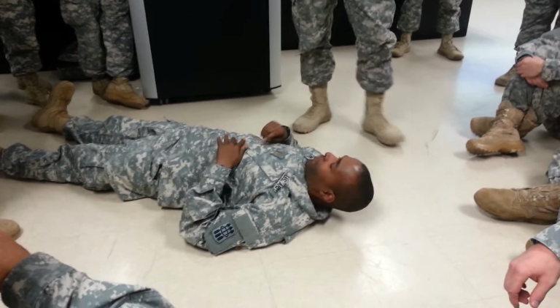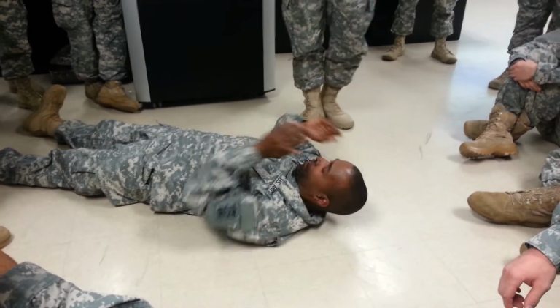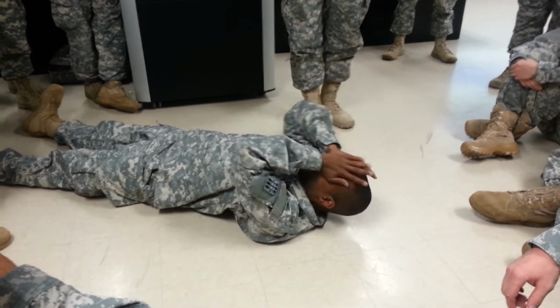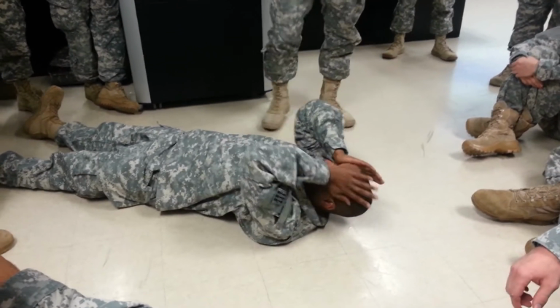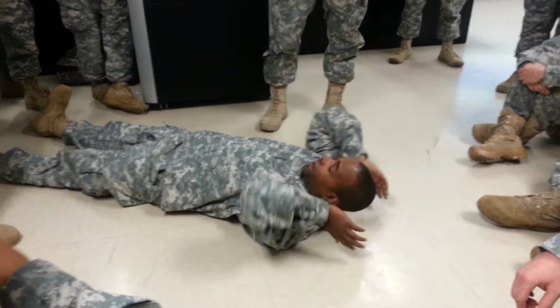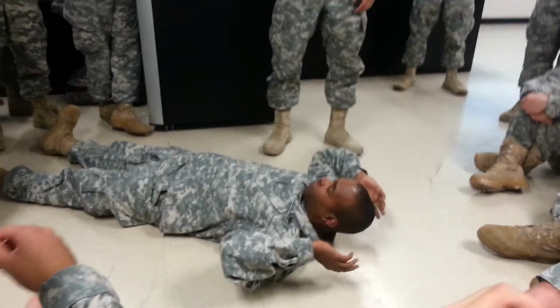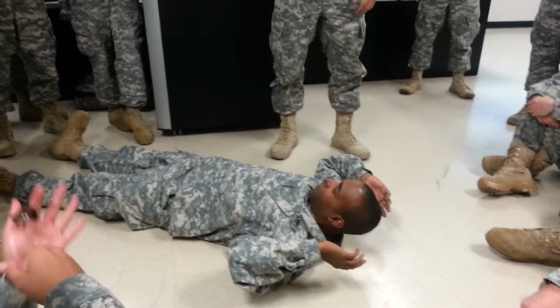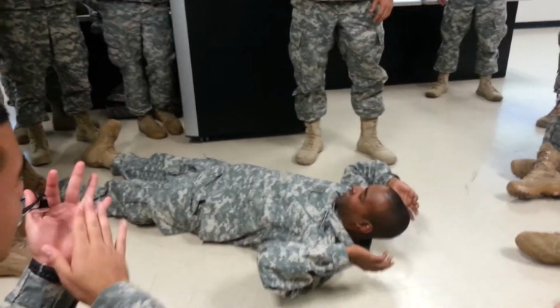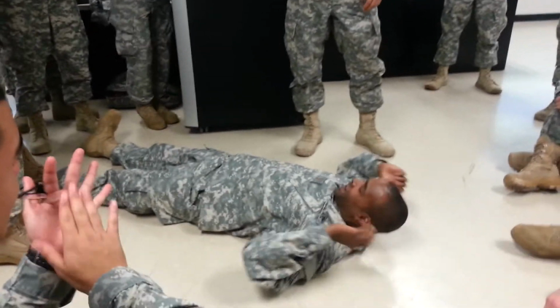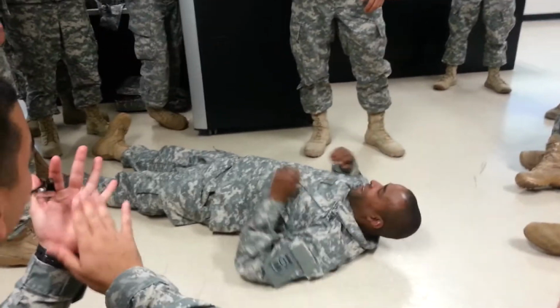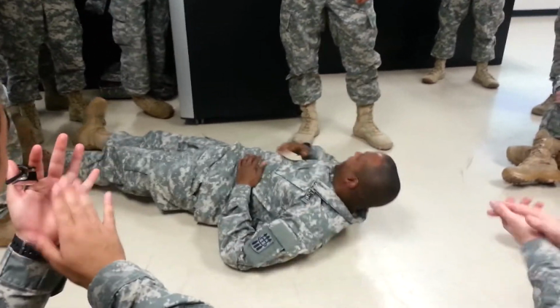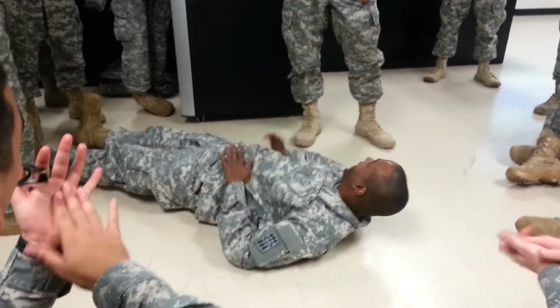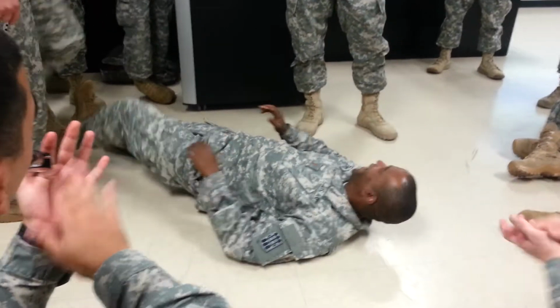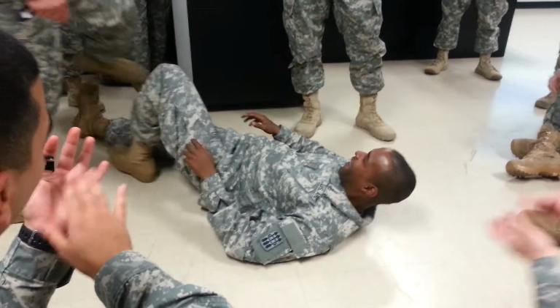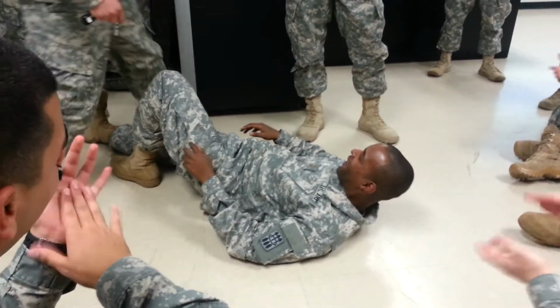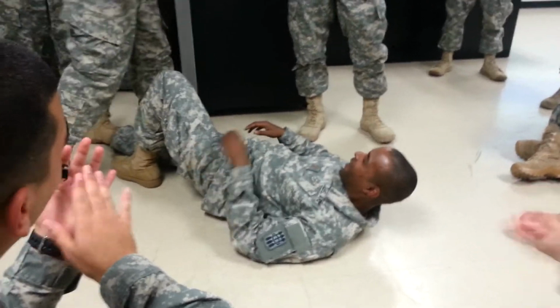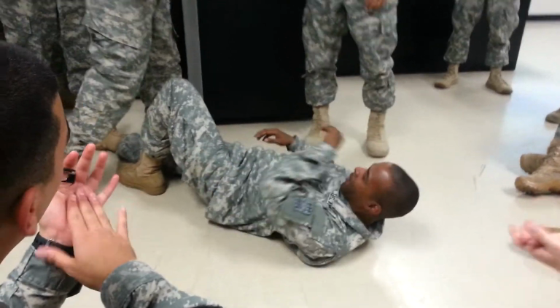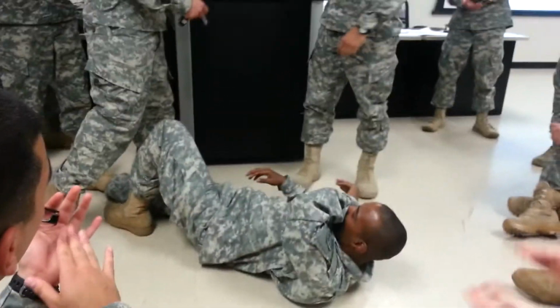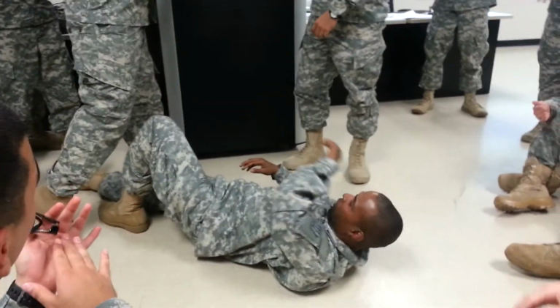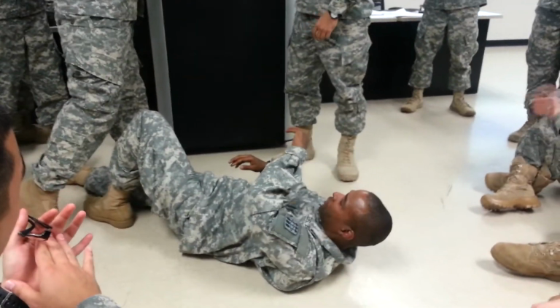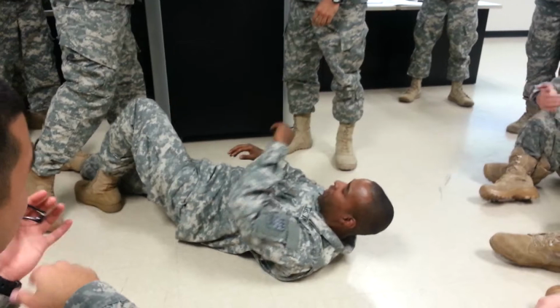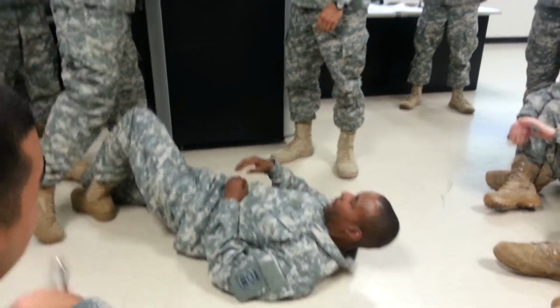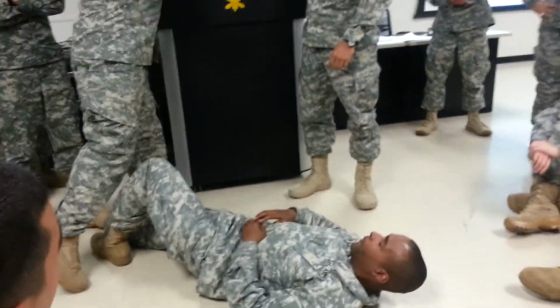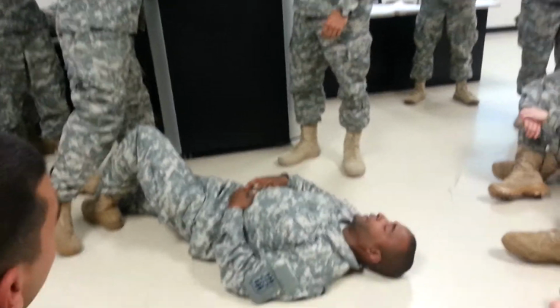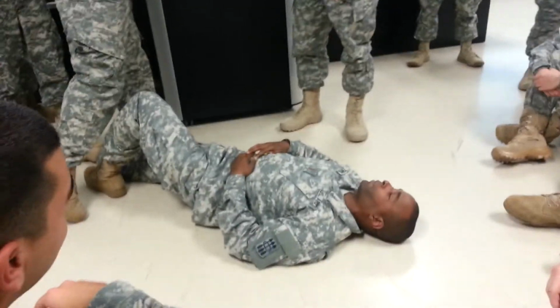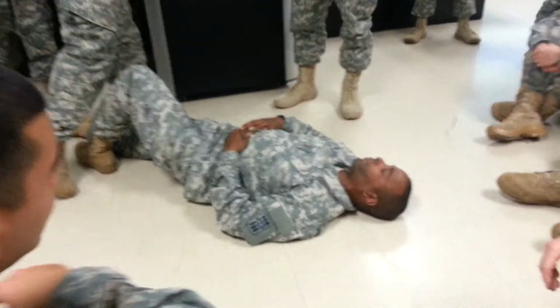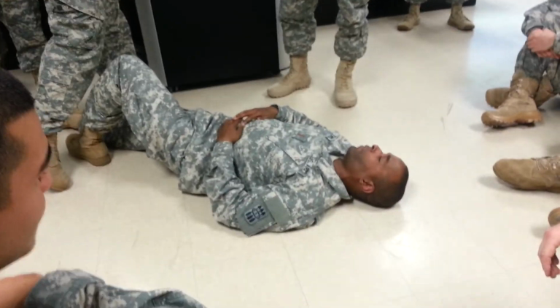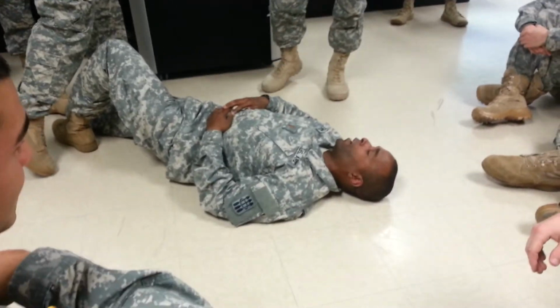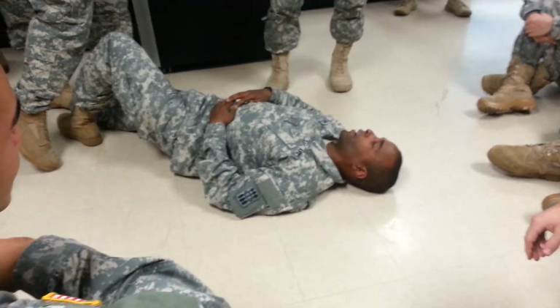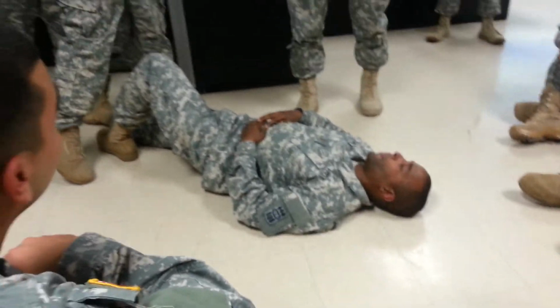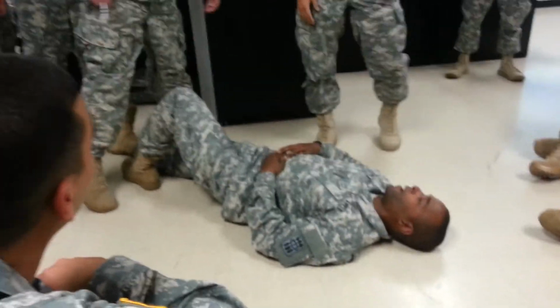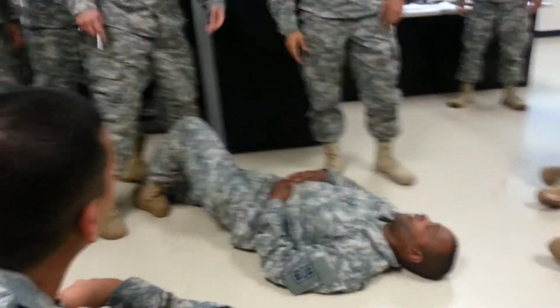Good job, Thomas. Hey Thomas — Taylor has to buy you lunch. Taylor has to save your life.